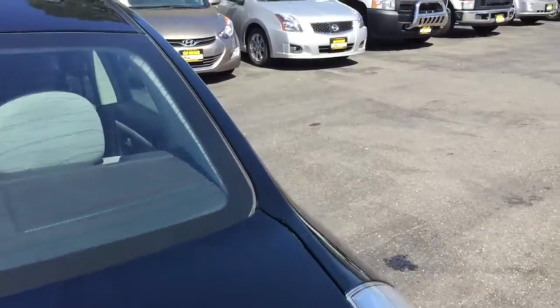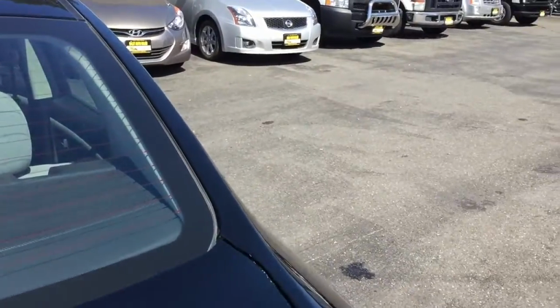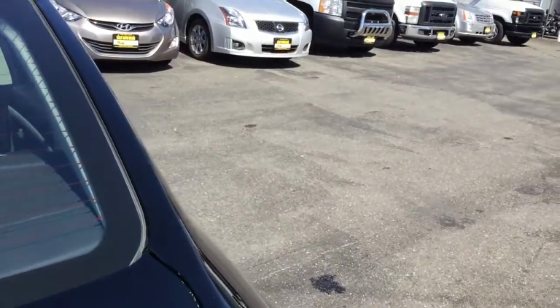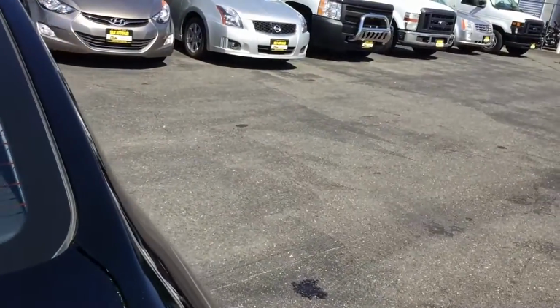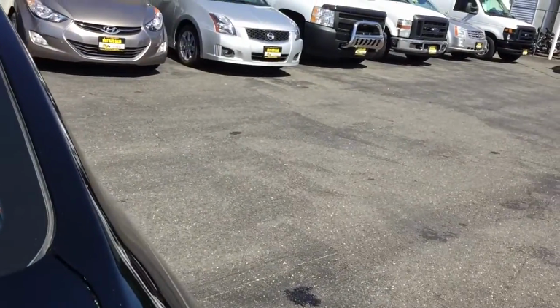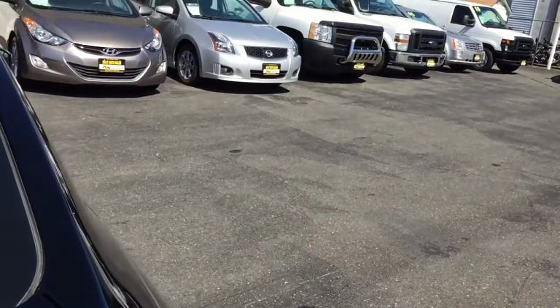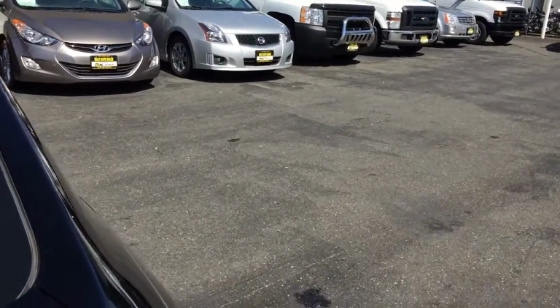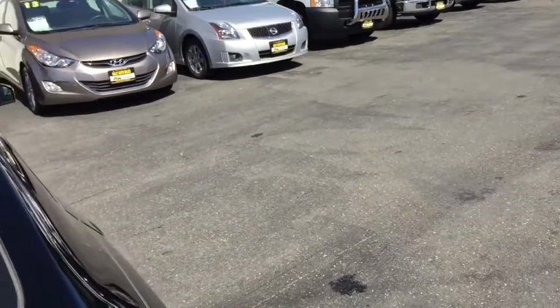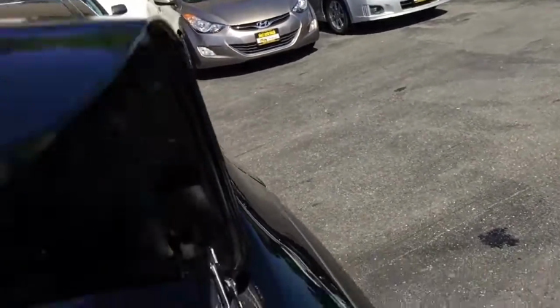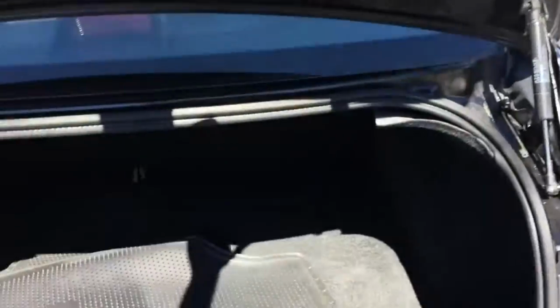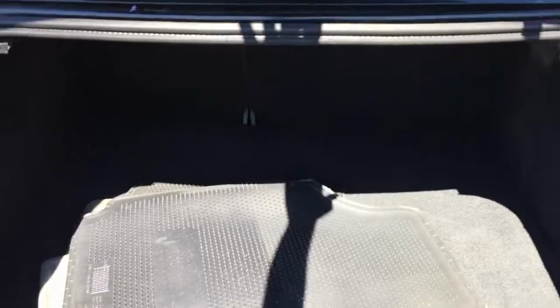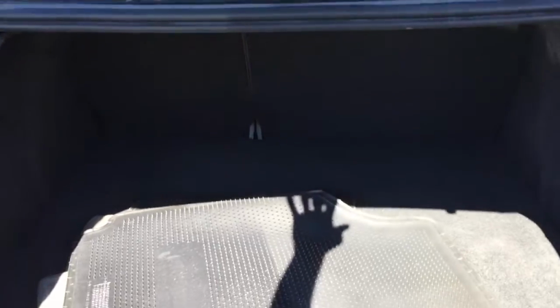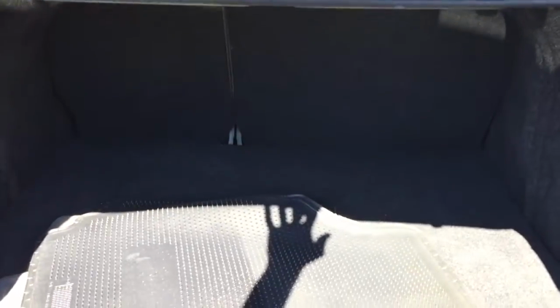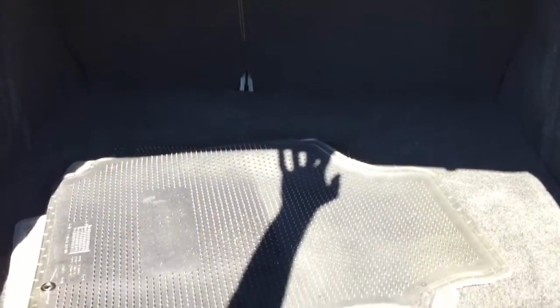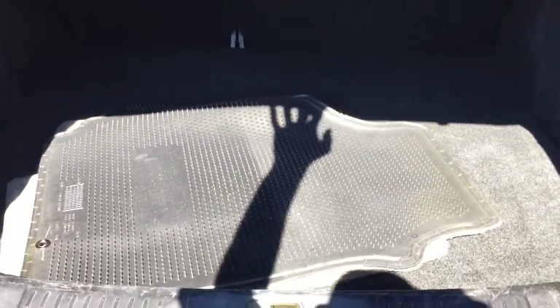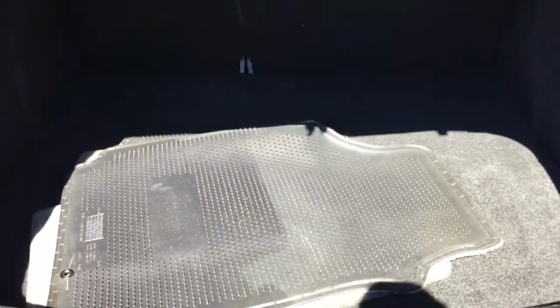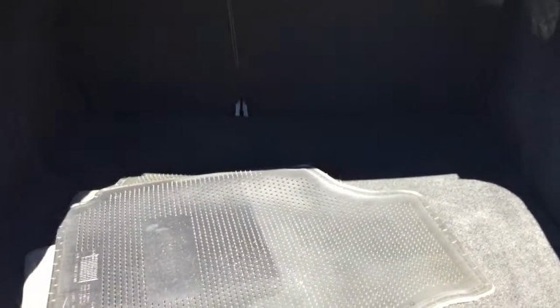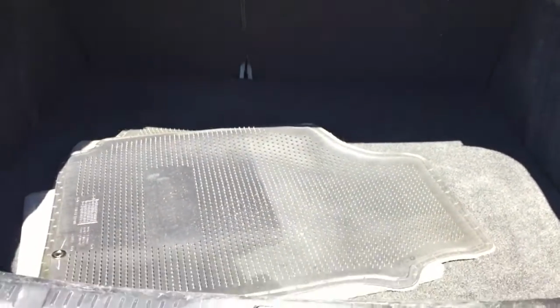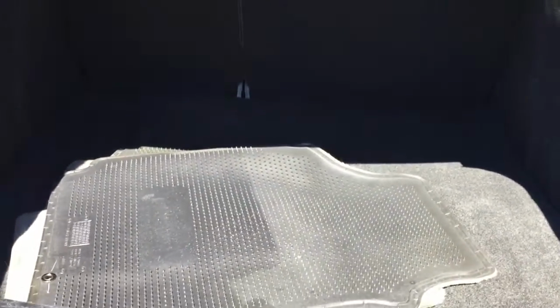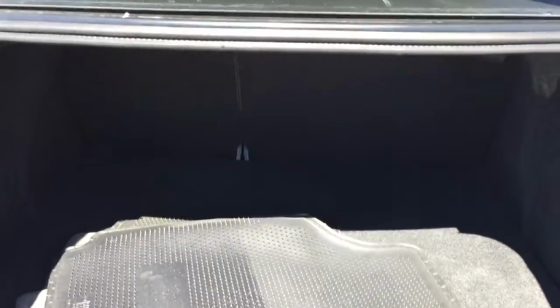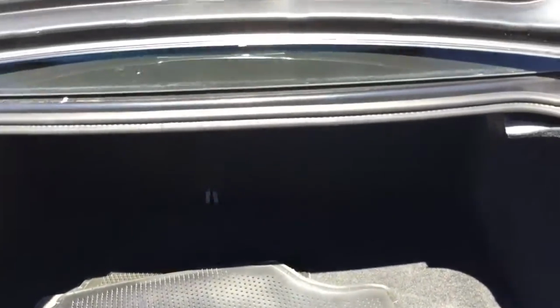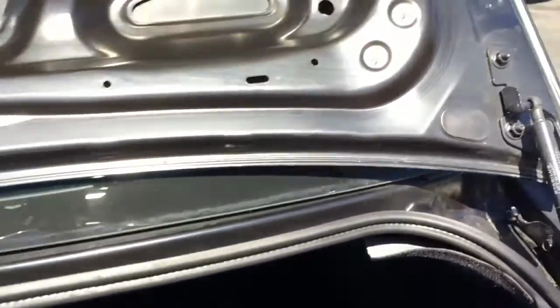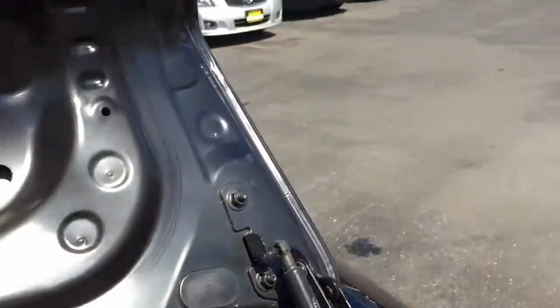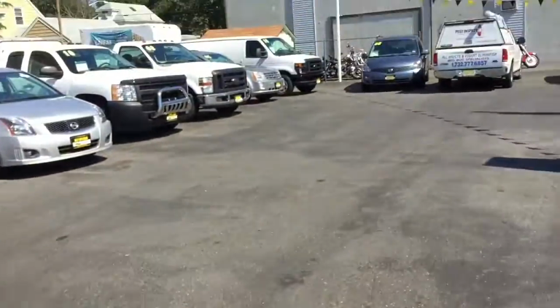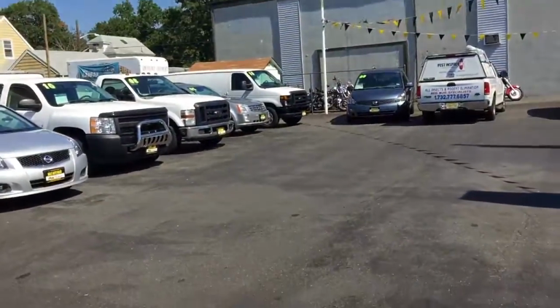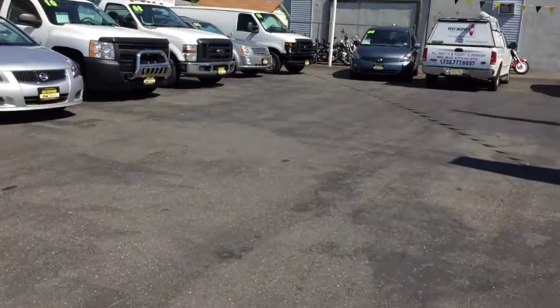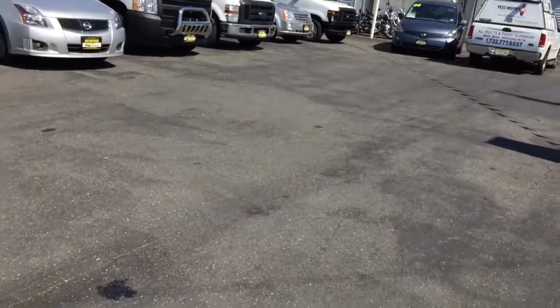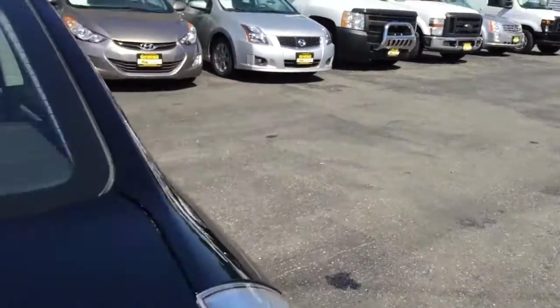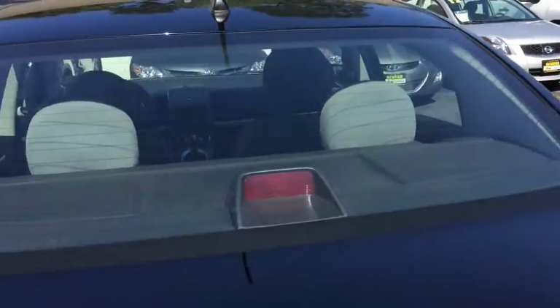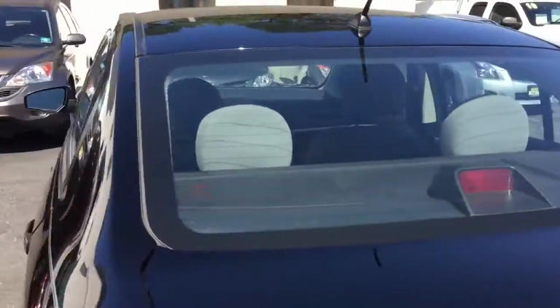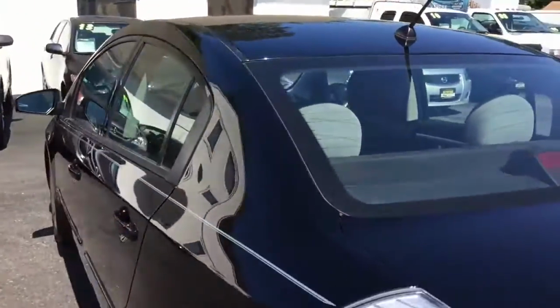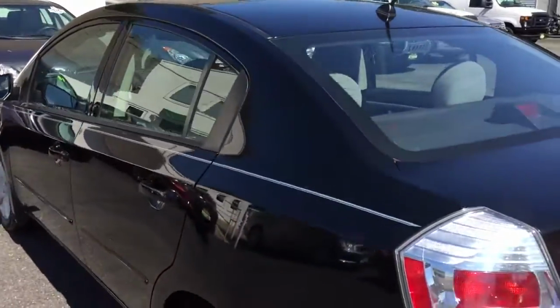Take a look at the trunk for a second. The trunk is quite roomy. The seats do fall down — maybe hard to see in this lighting situation. Remote keyless entry.